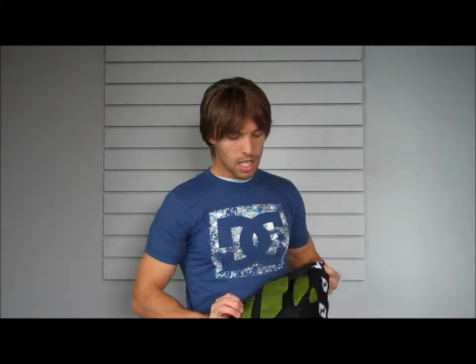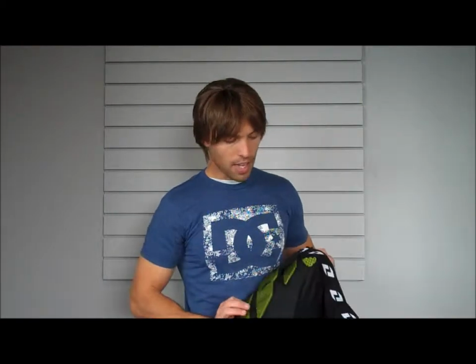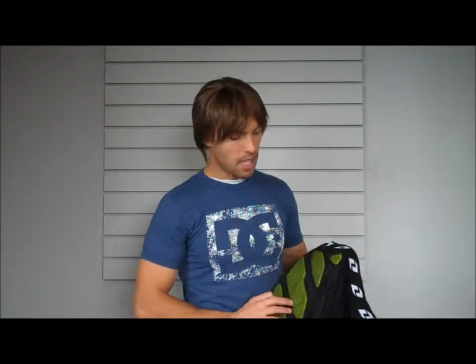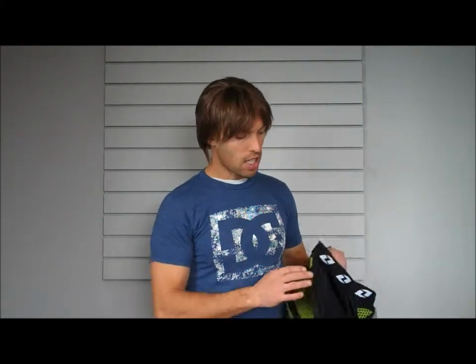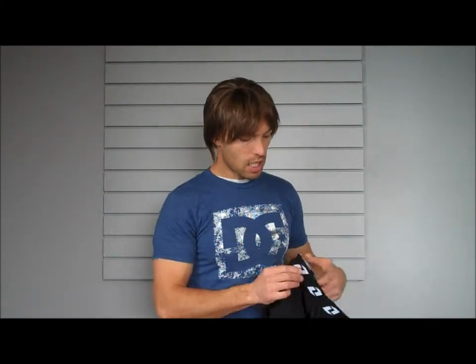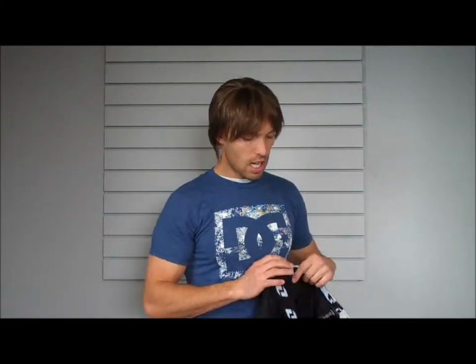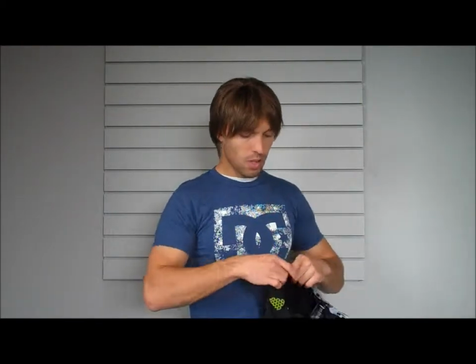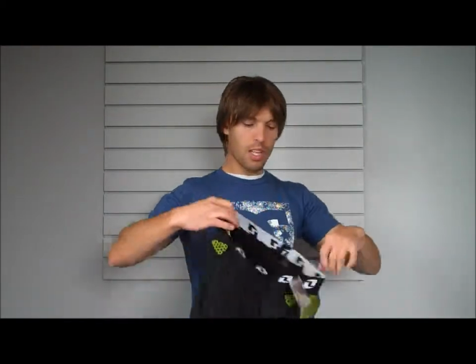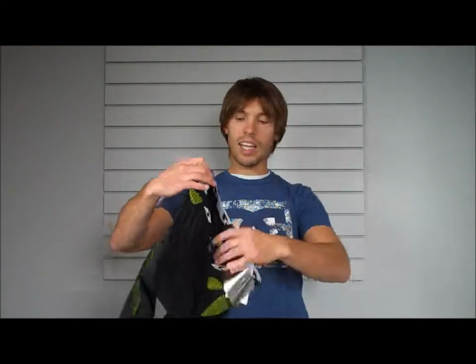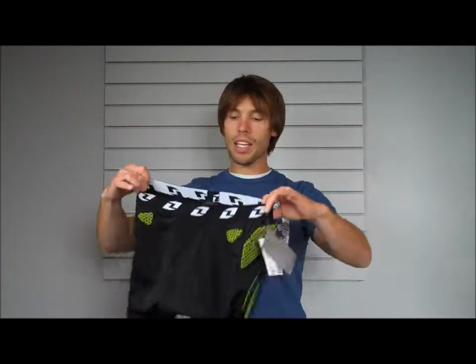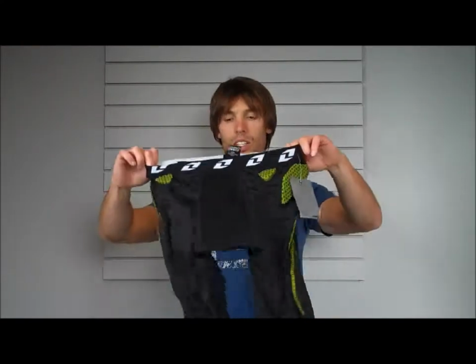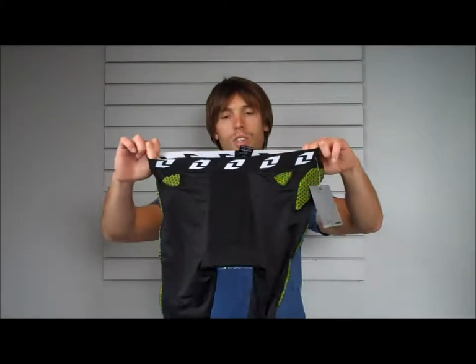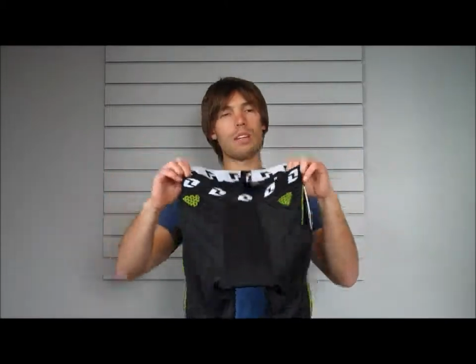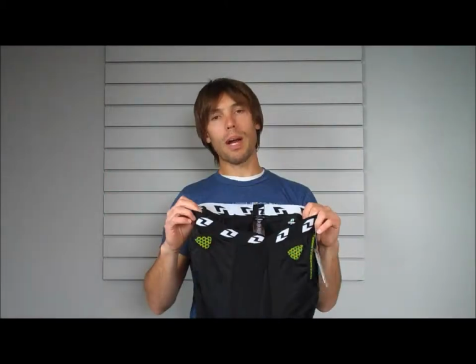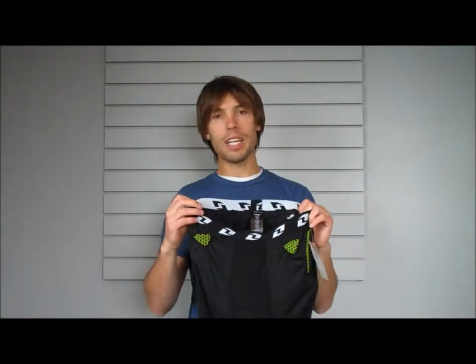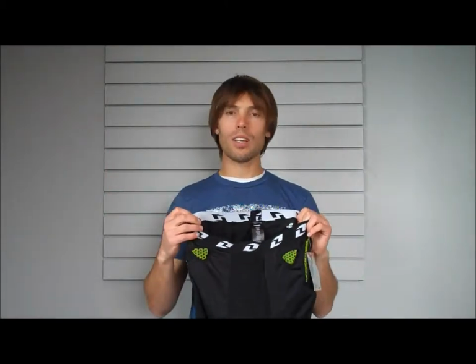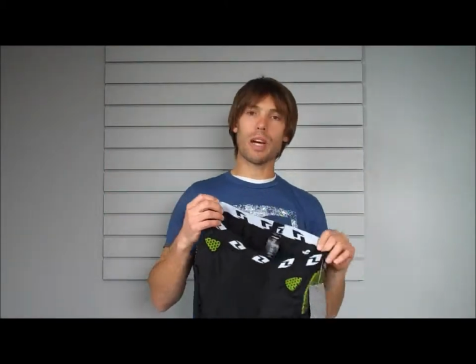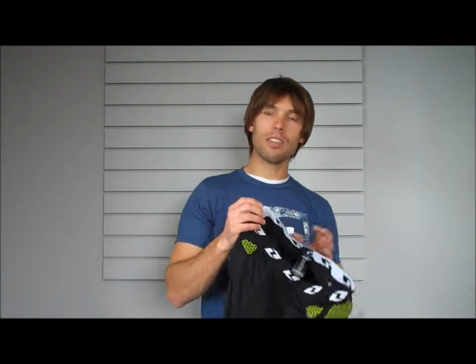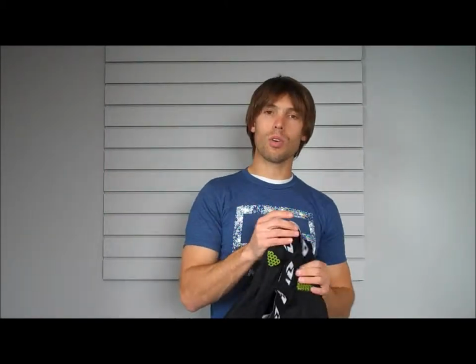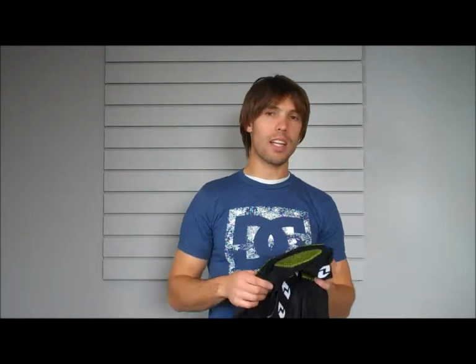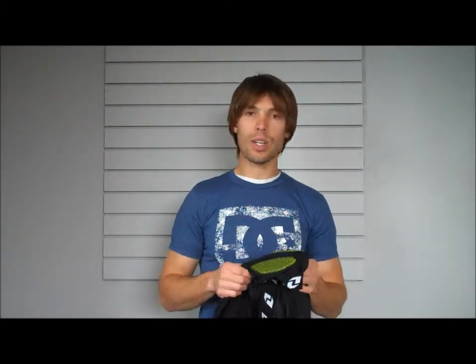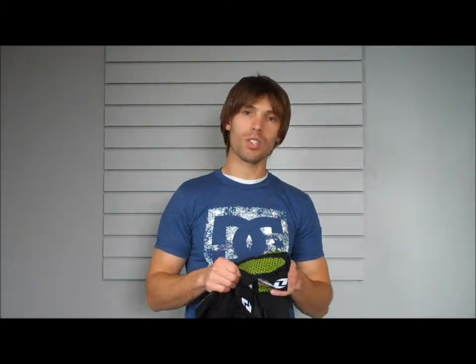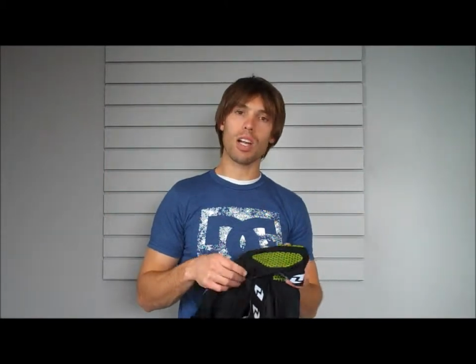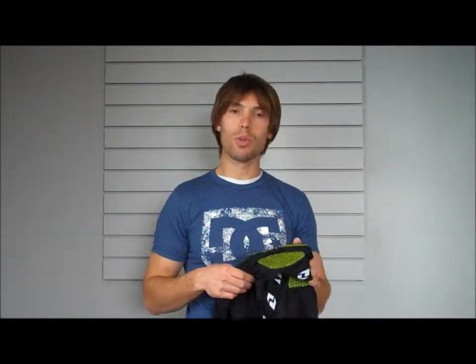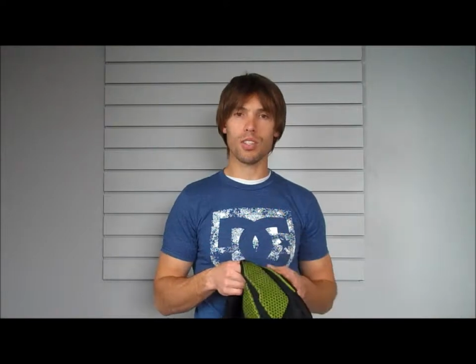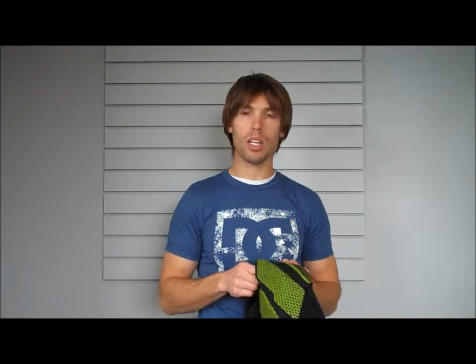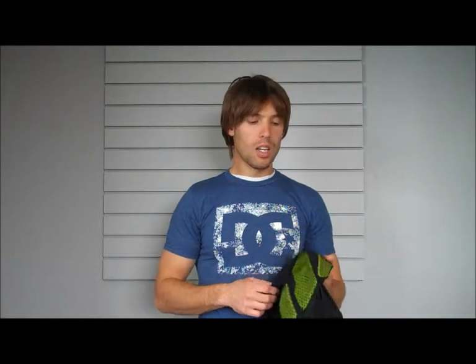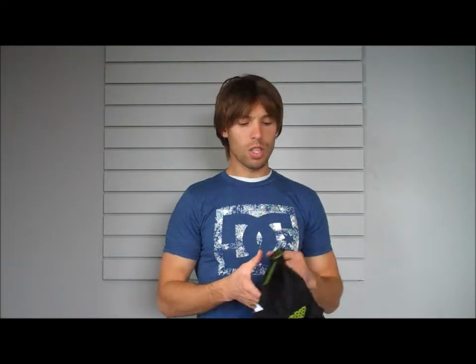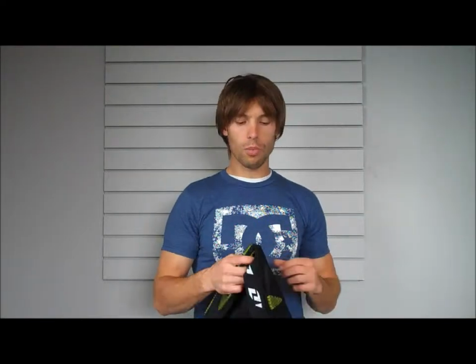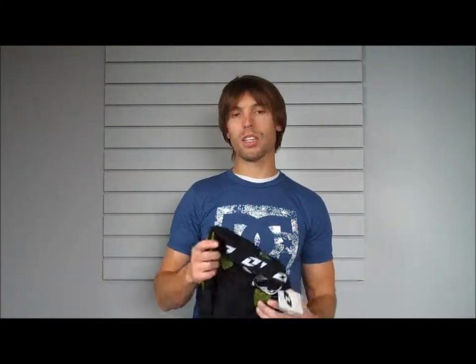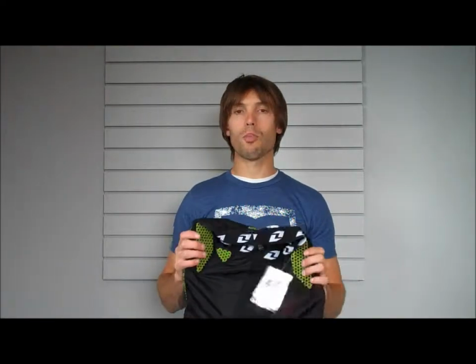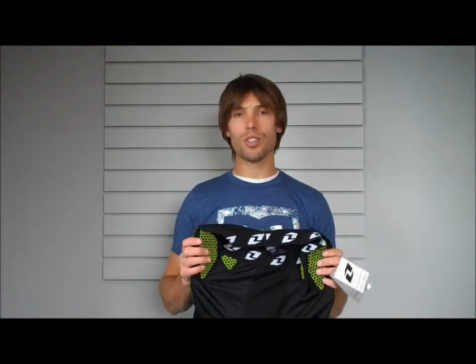Very lightweight, arid shorts — great for mountain biking, great for biking of any sort, and a great crossover product for motocross as well. So look for more products coming from ONE Industries.